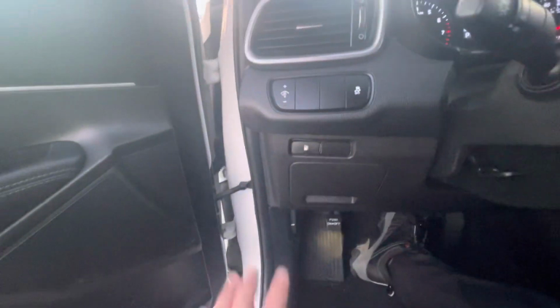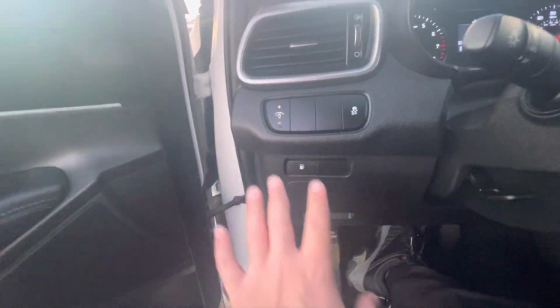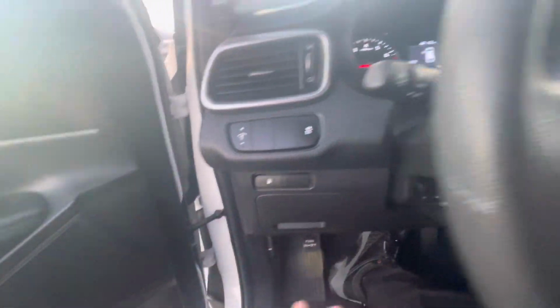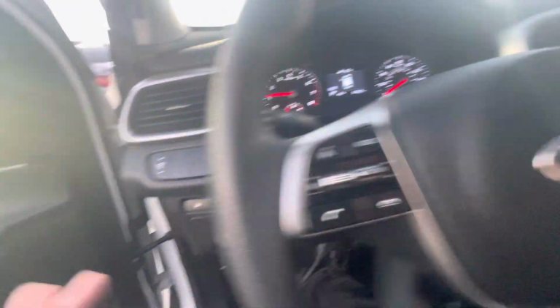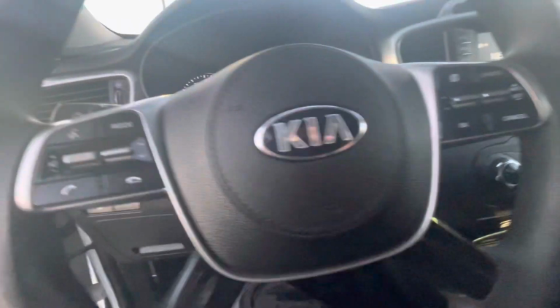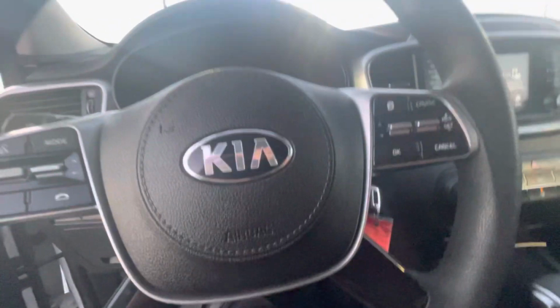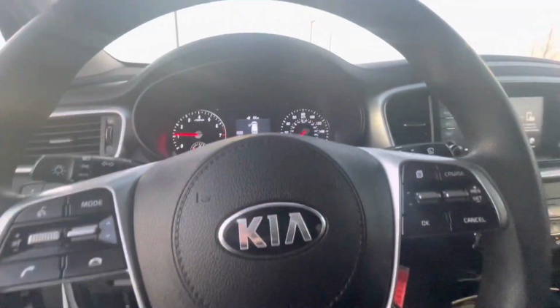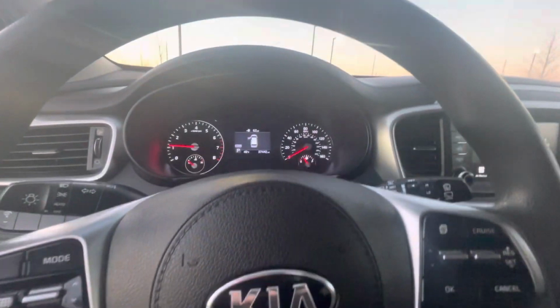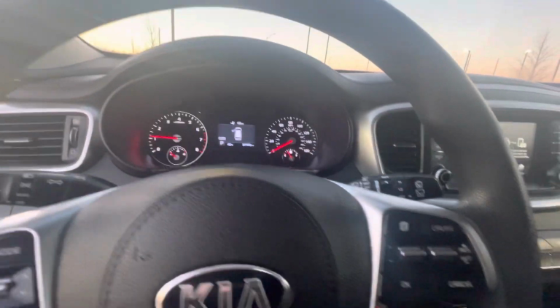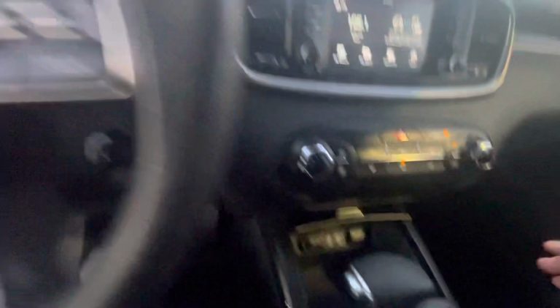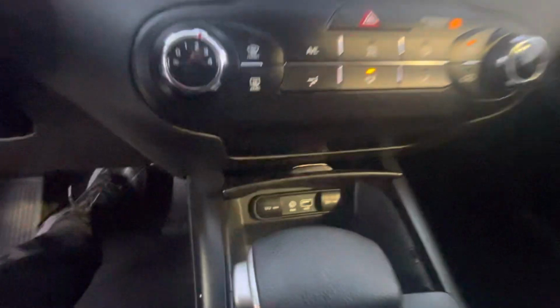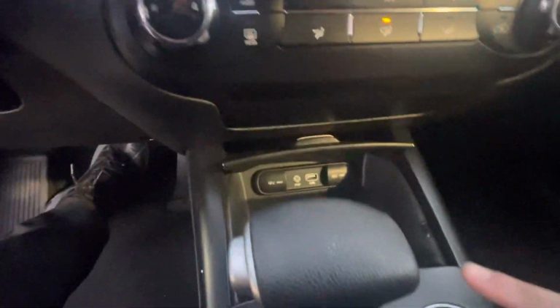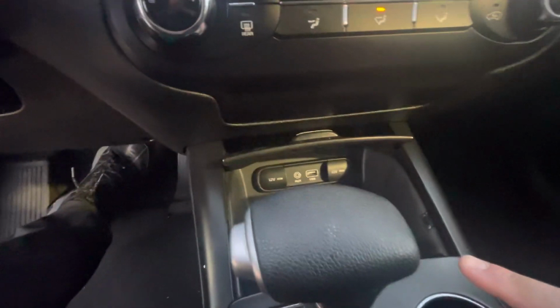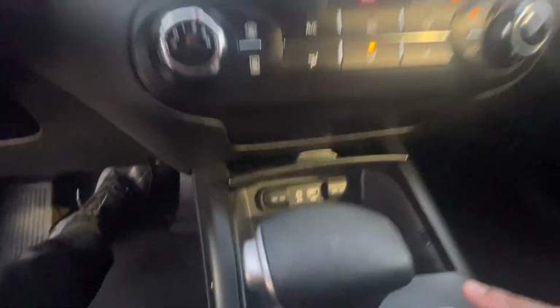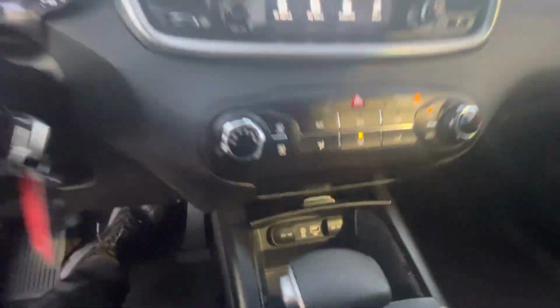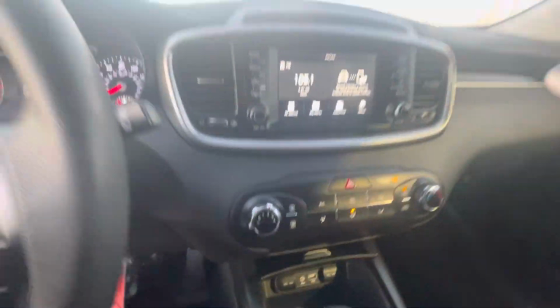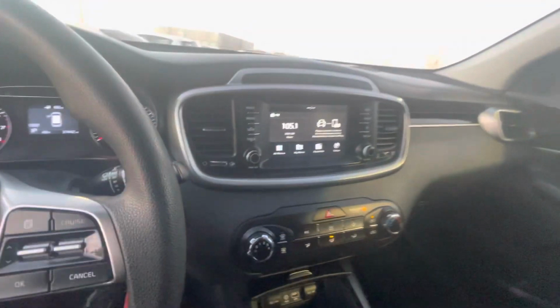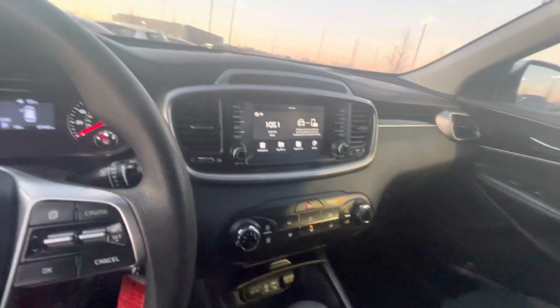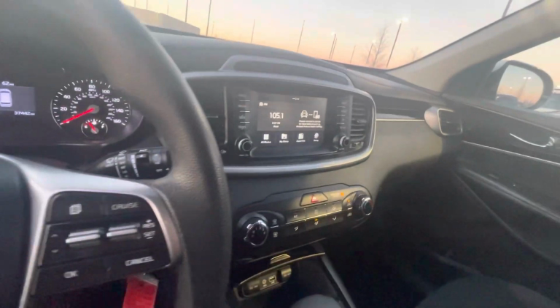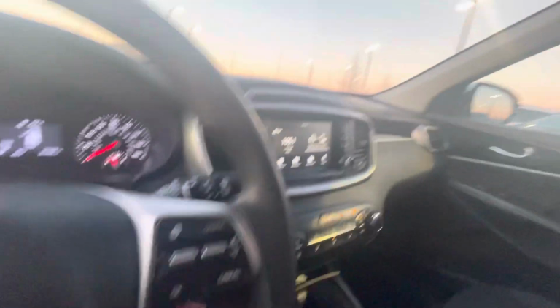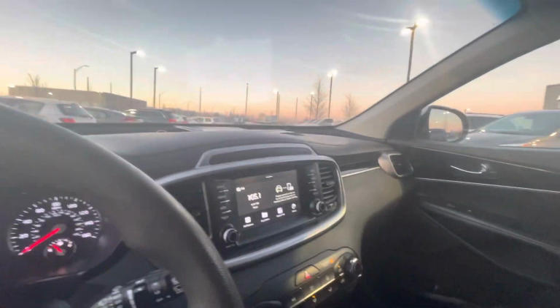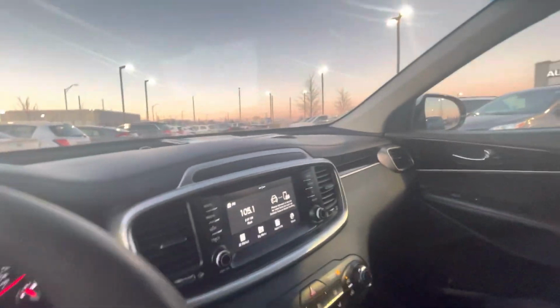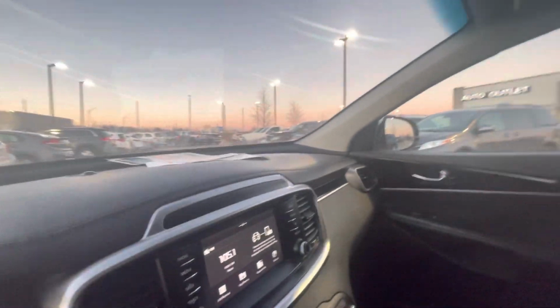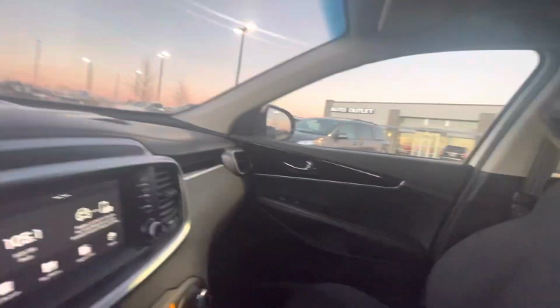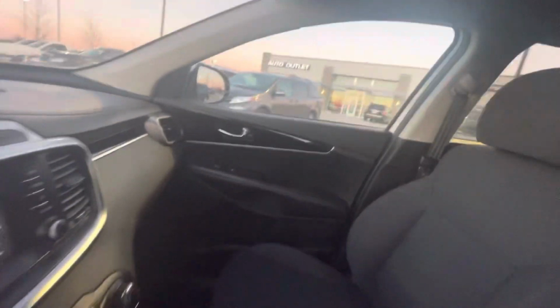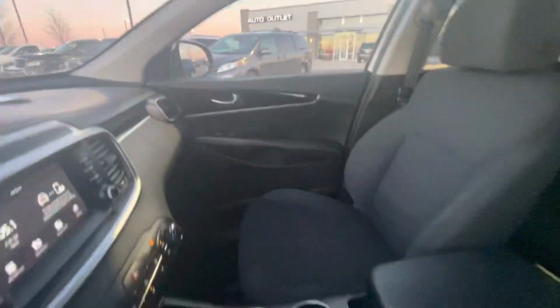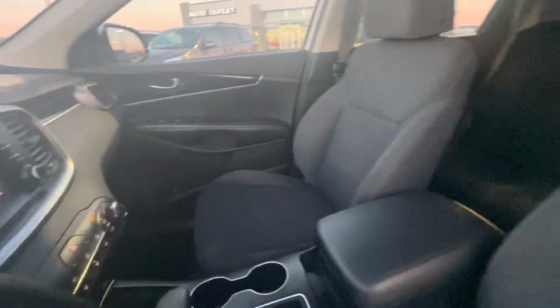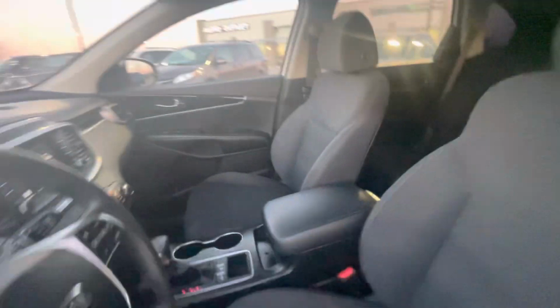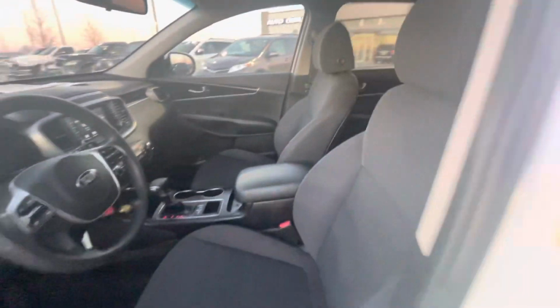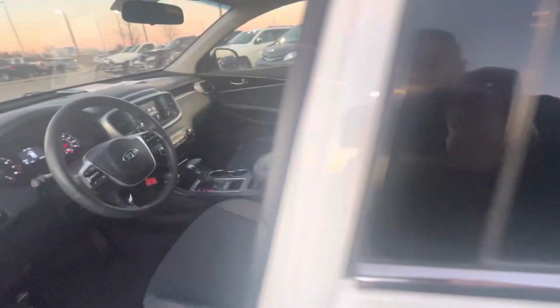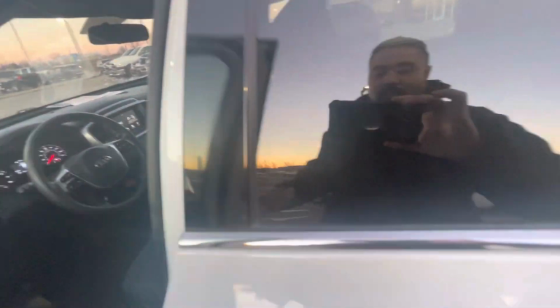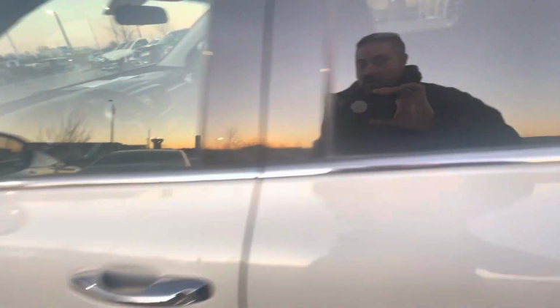You also have cruise control and a USB port right here. Look at how nice and beautiful this vehicle is. This one also has well drive — I want to let you know.